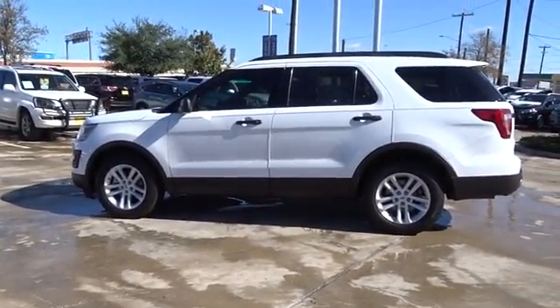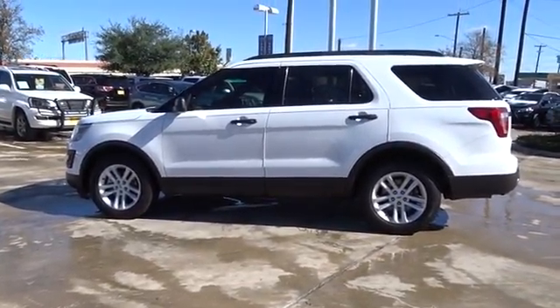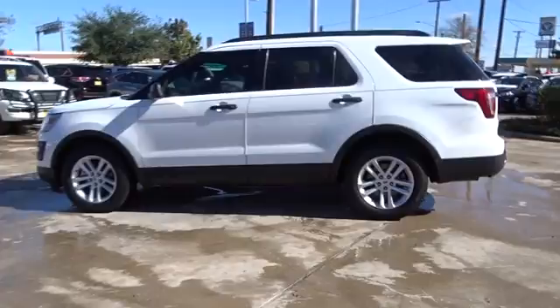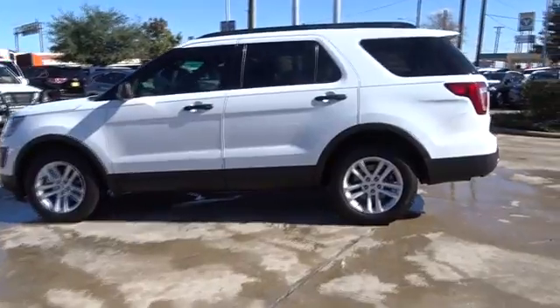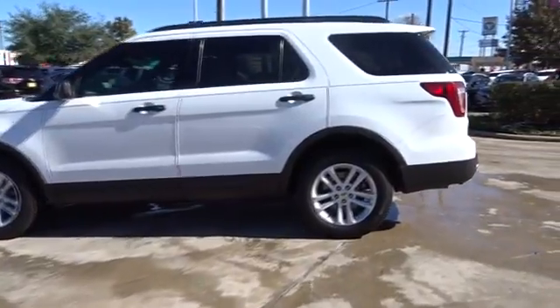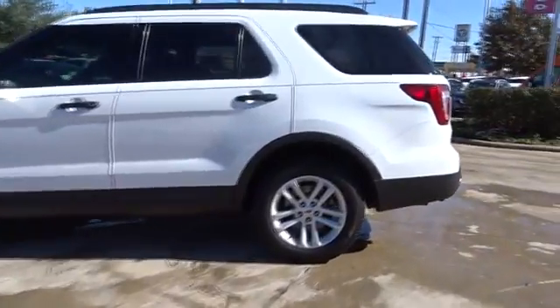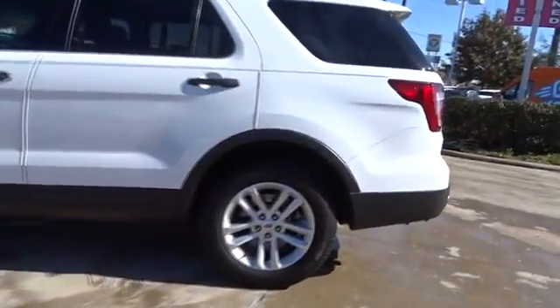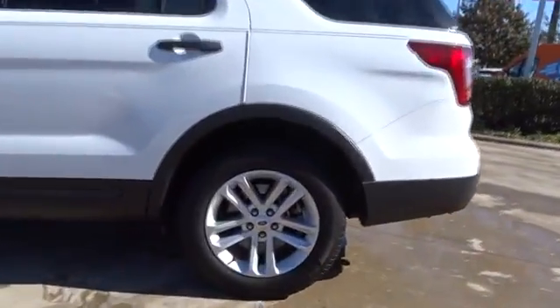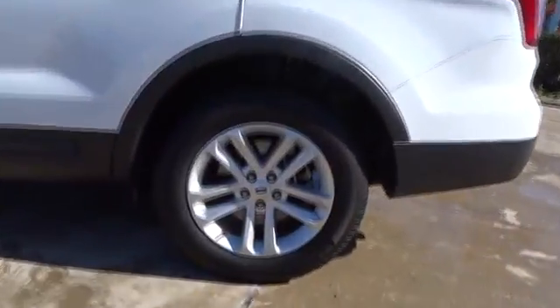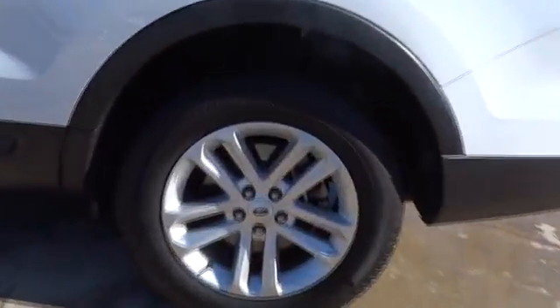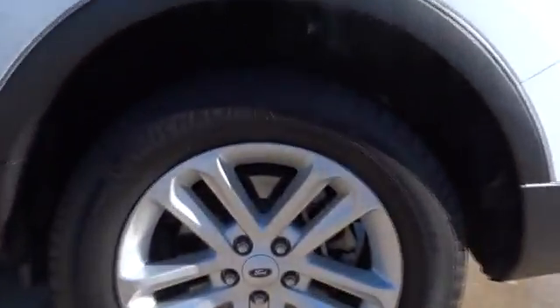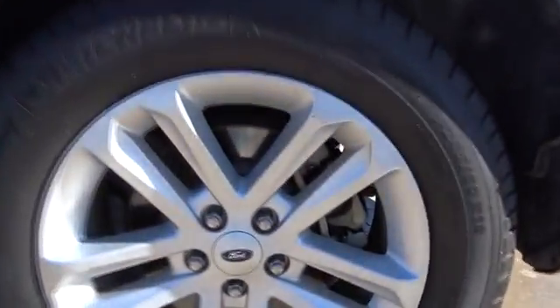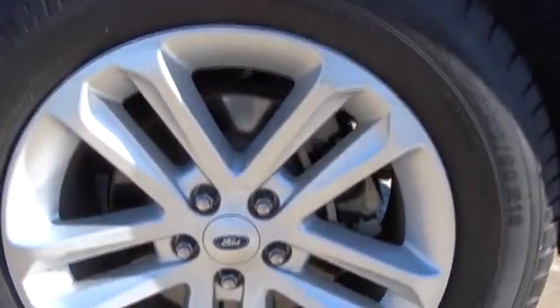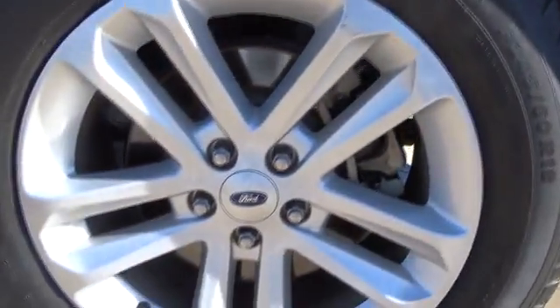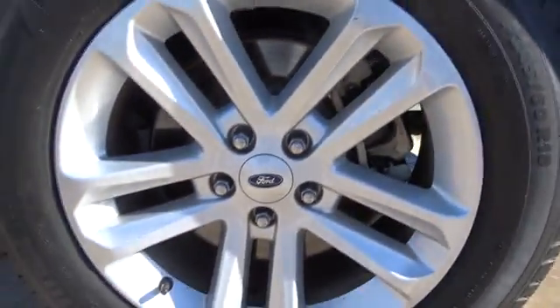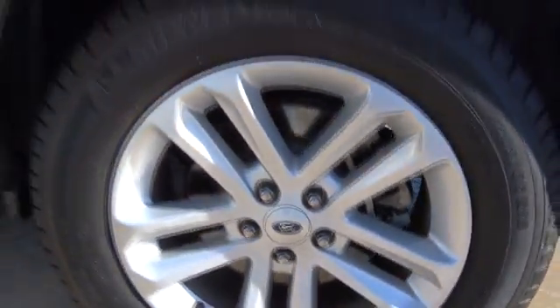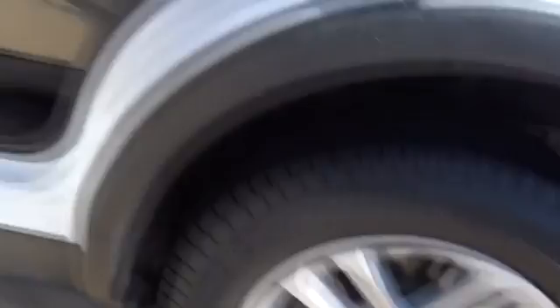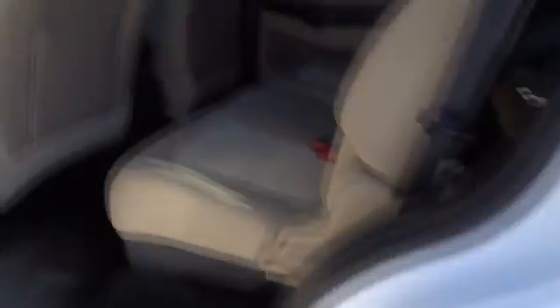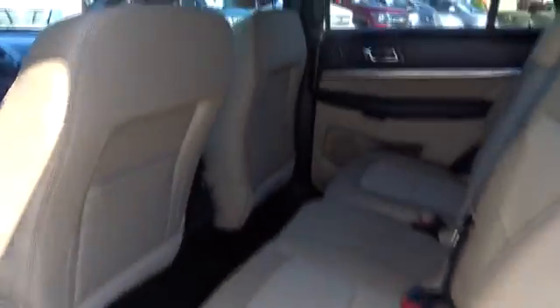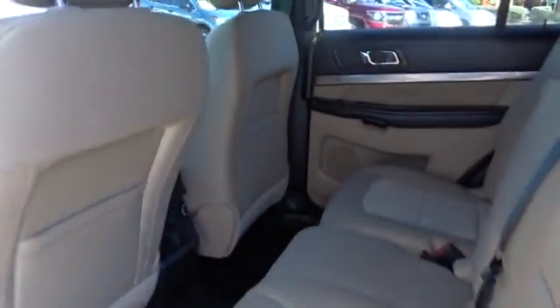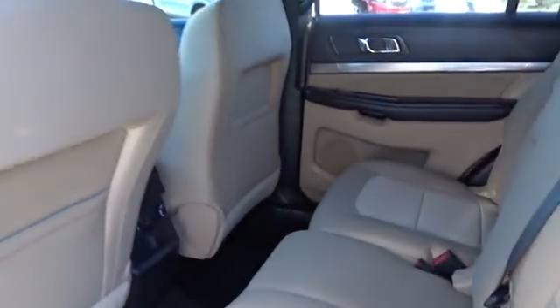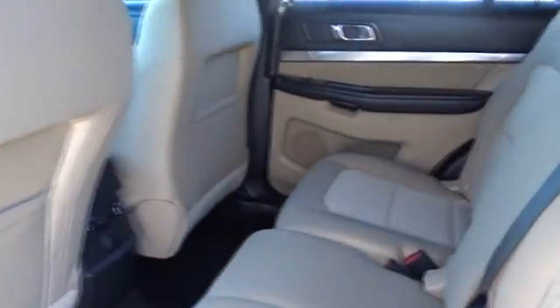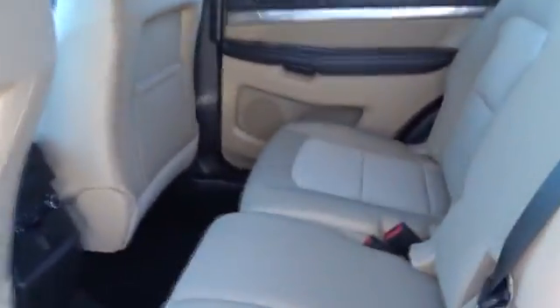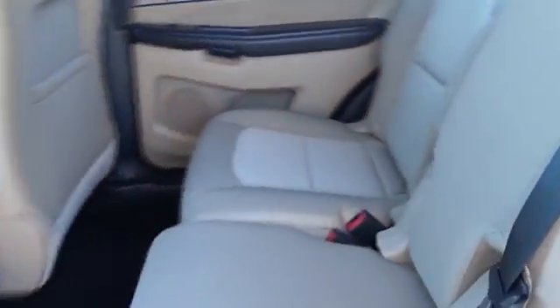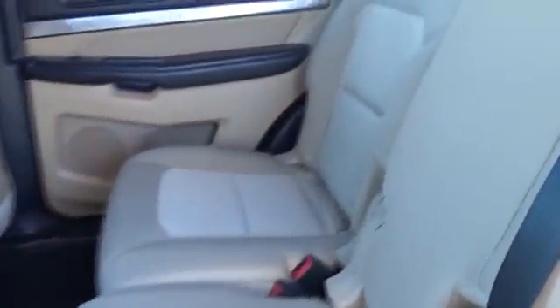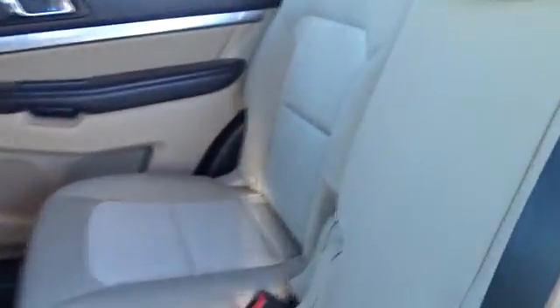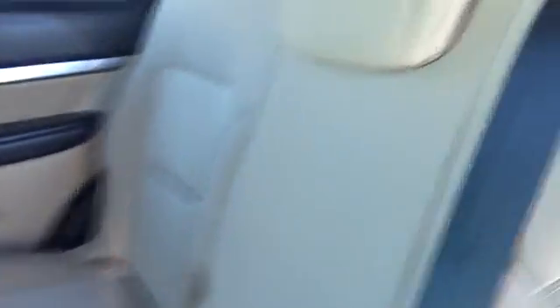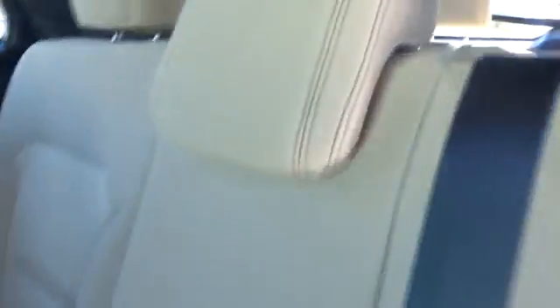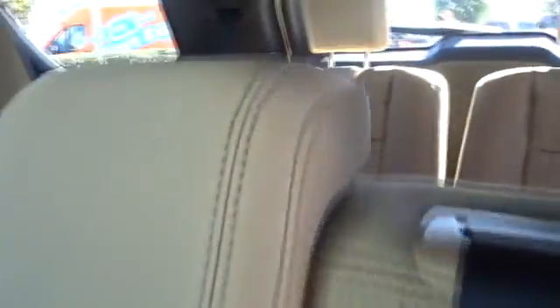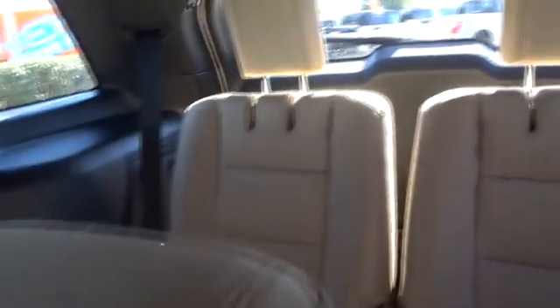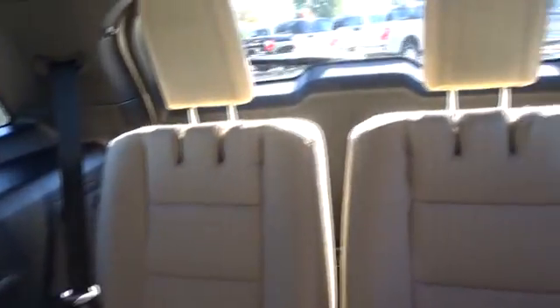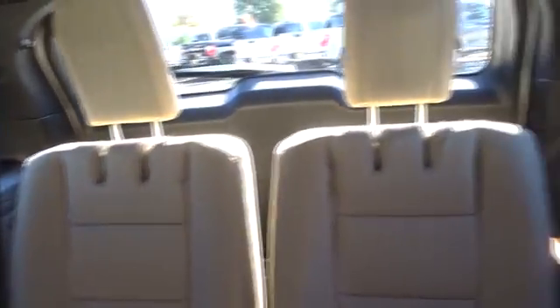Floor mats, cruise control, aluminum wheels, four-wheel disc brakes, rear defrost, front-wheel drive, AM-FM stereo radio, CD player, power windows, MP3 player.